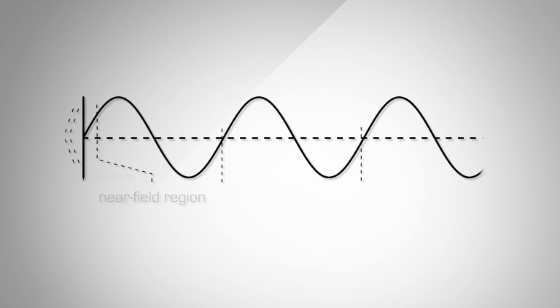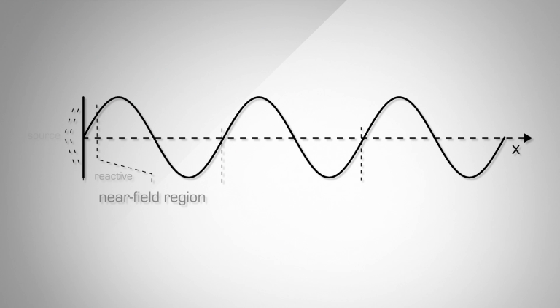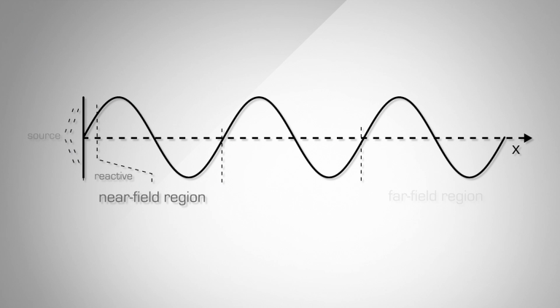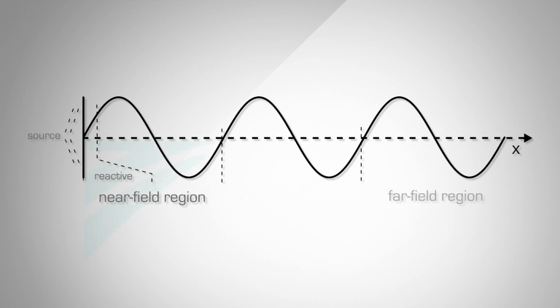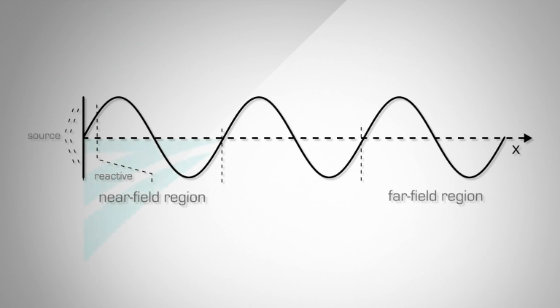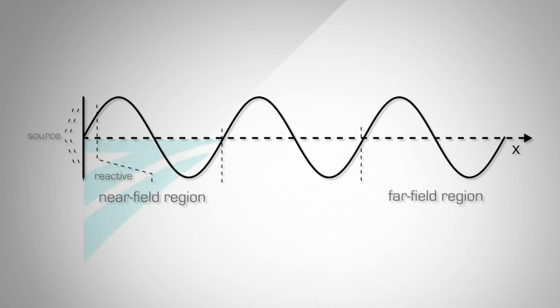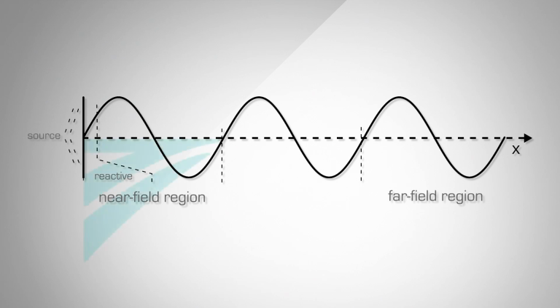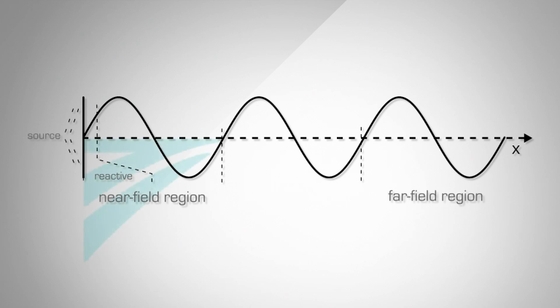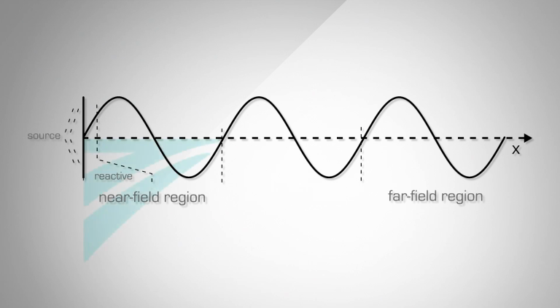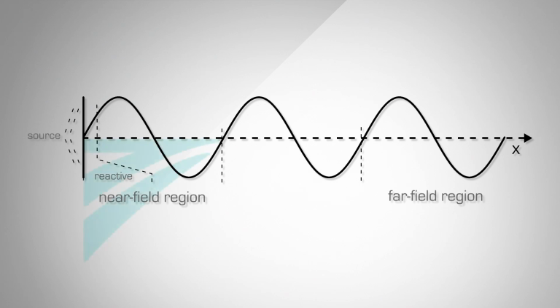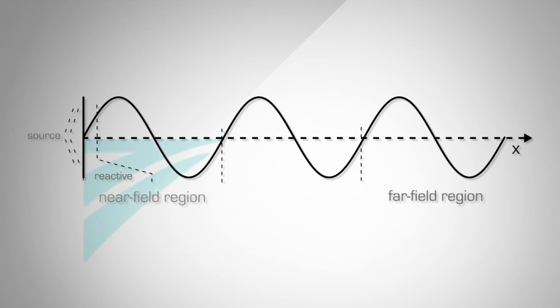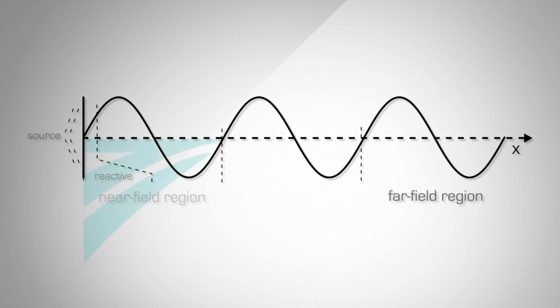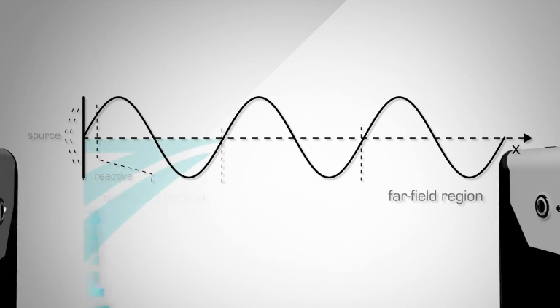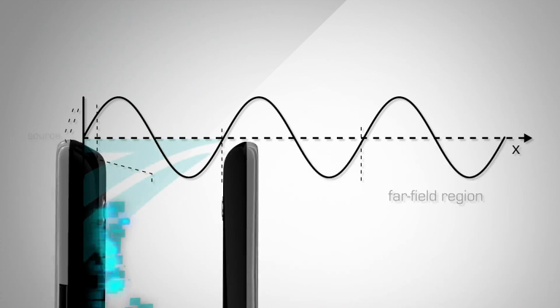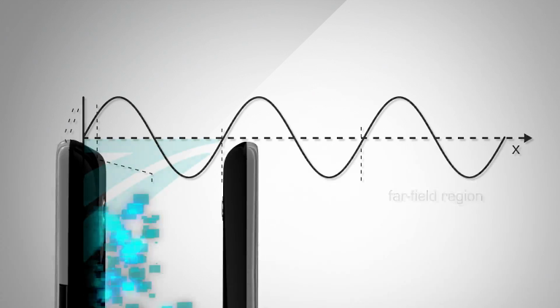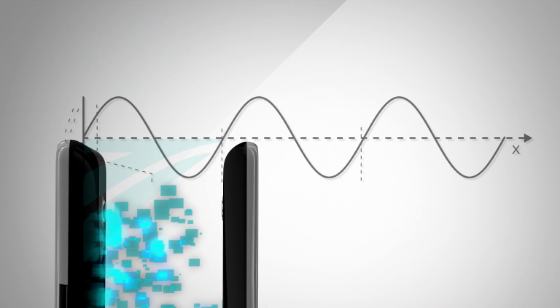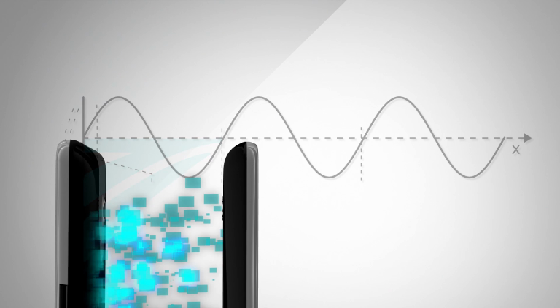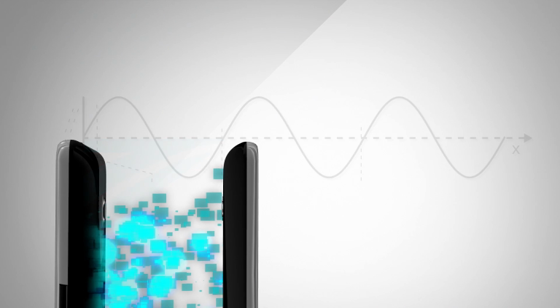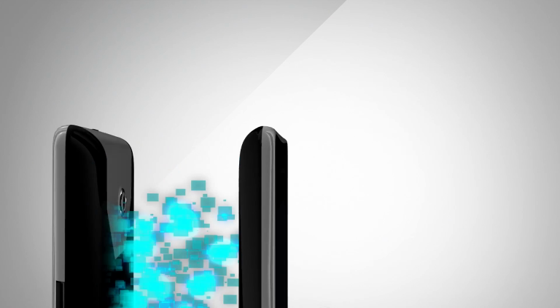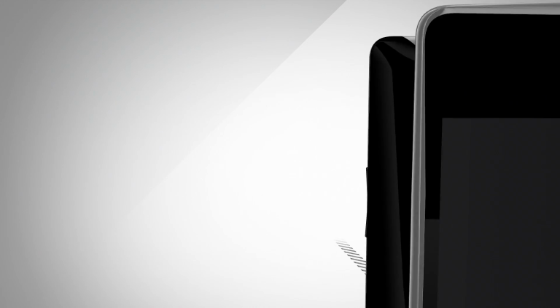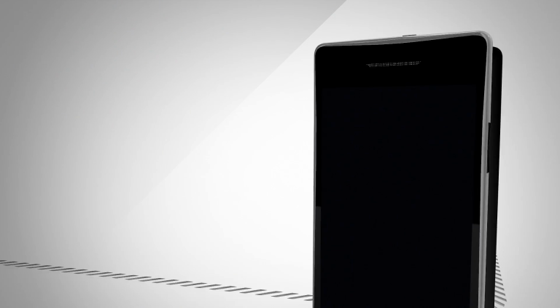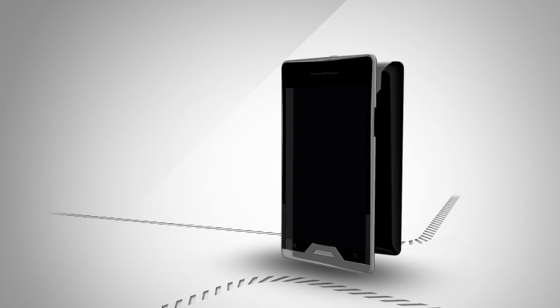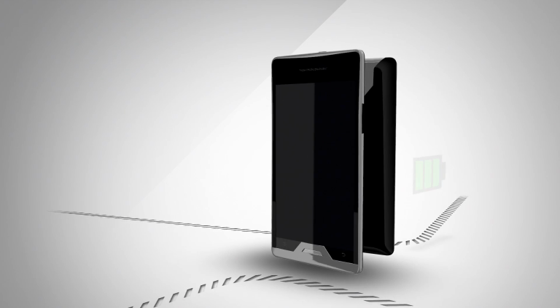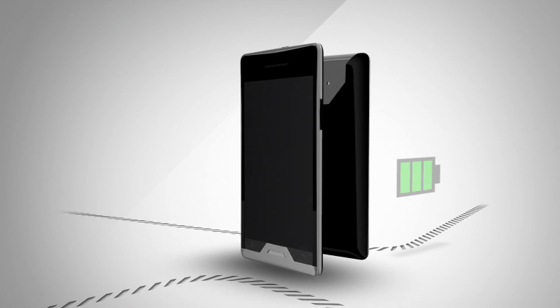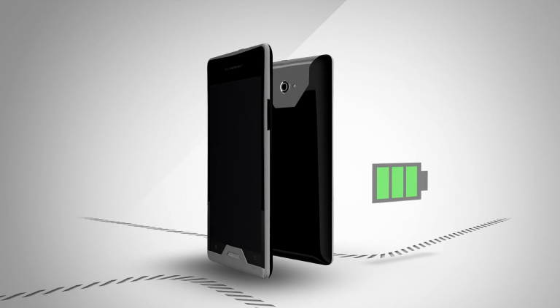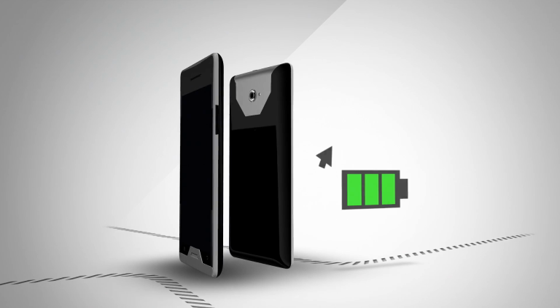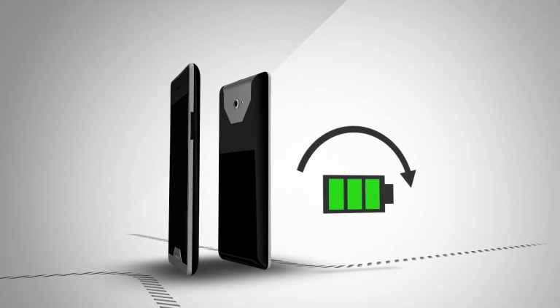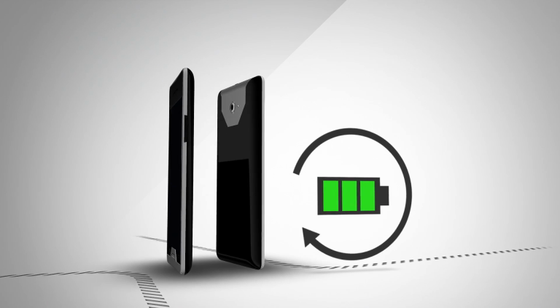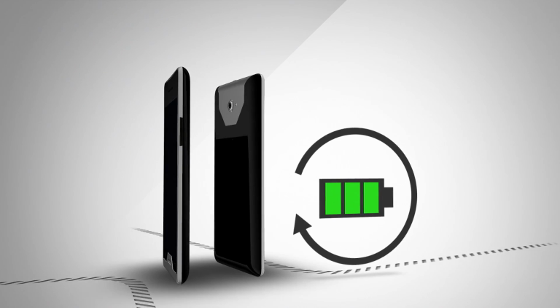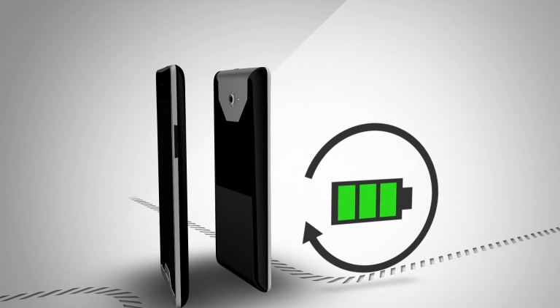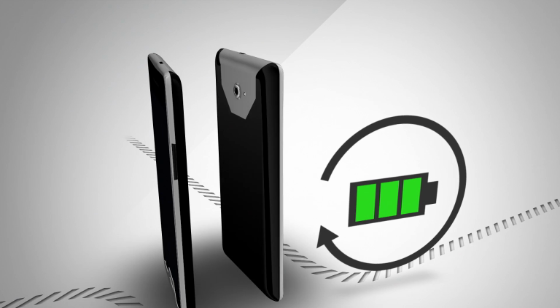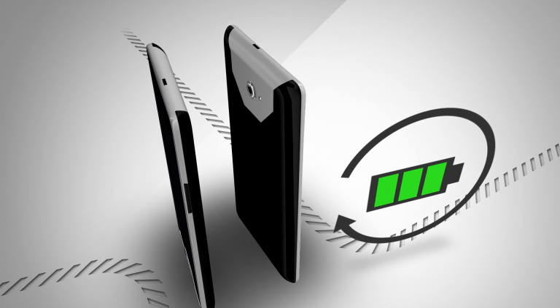TransferJet technology uses the near-field portion of the radio signal. The coupling between the two devices is effectively inductive, with a positive effect on power efficiency.